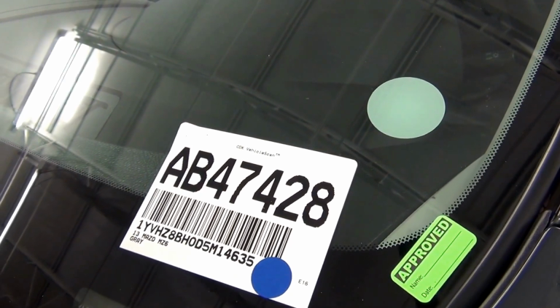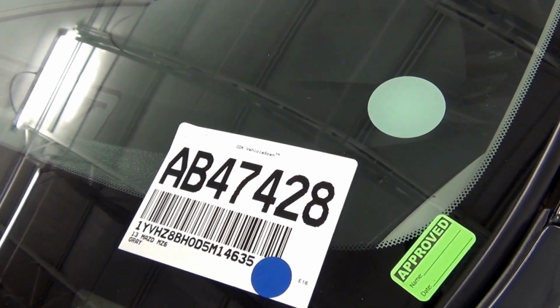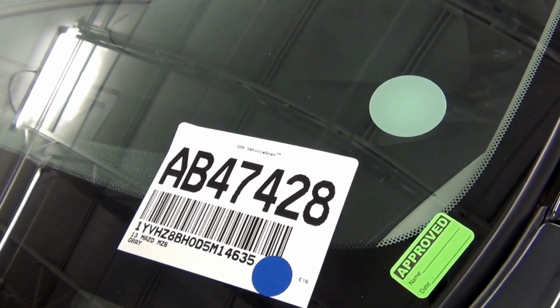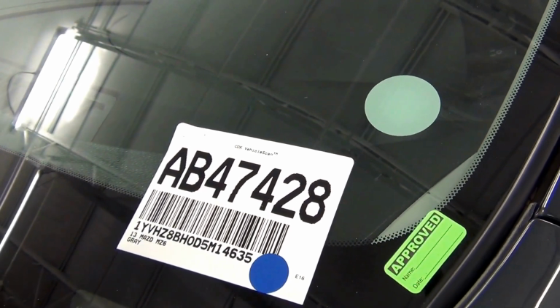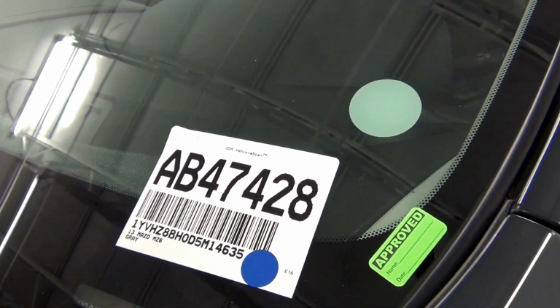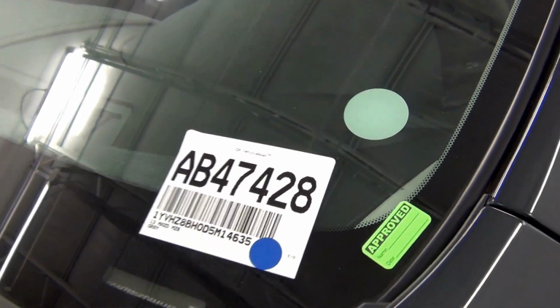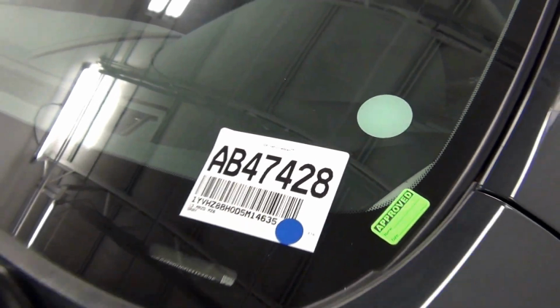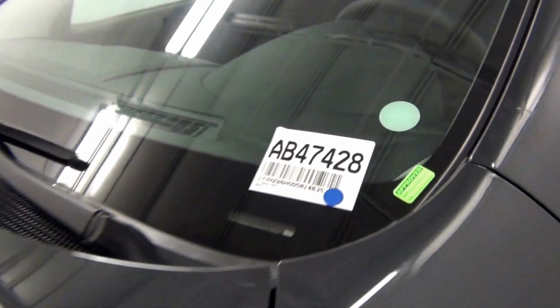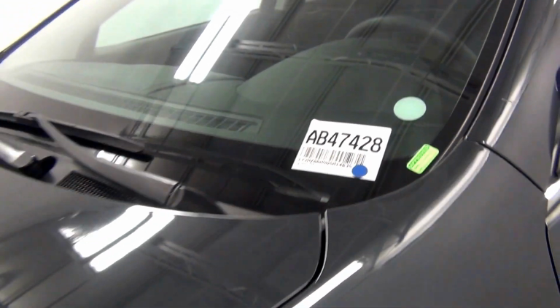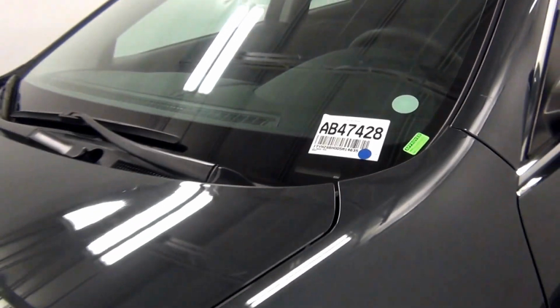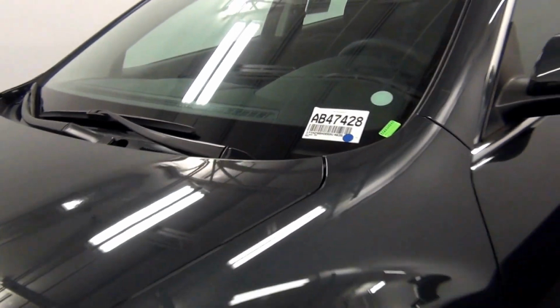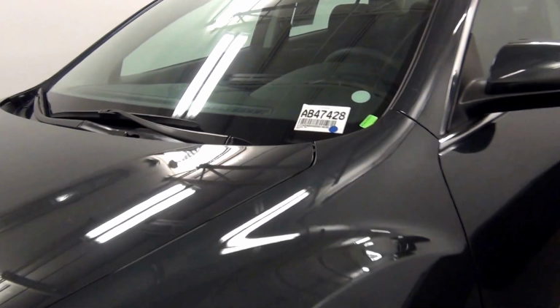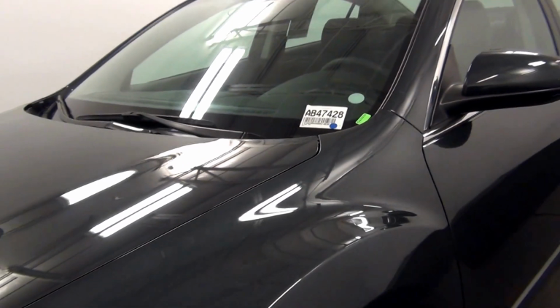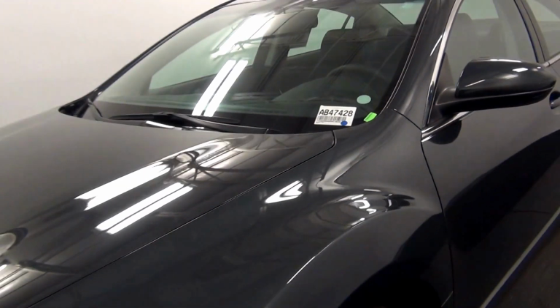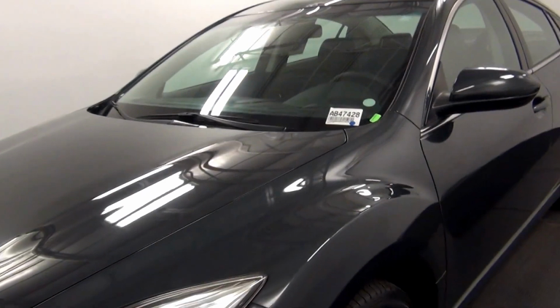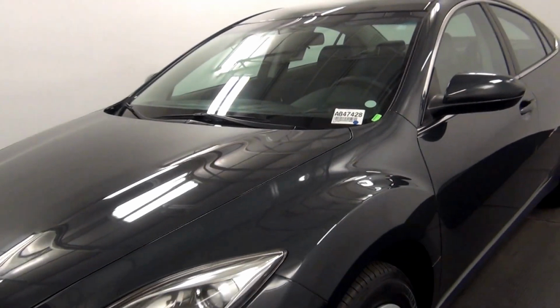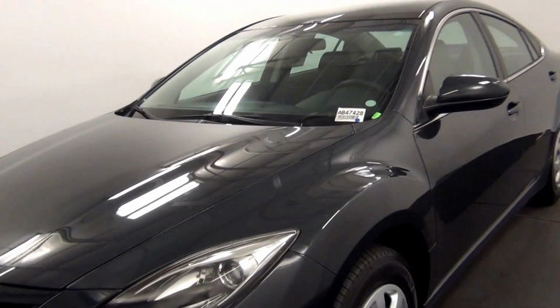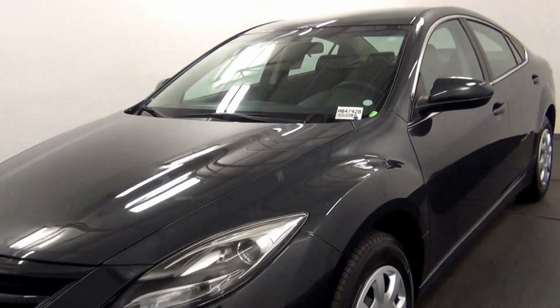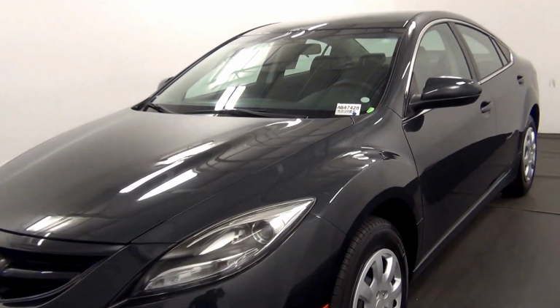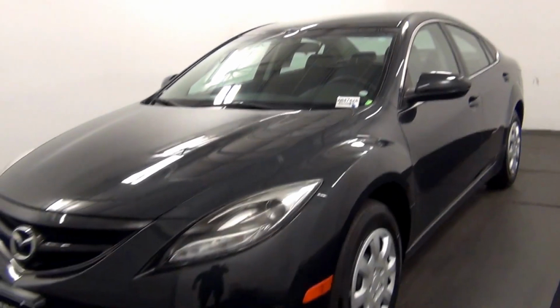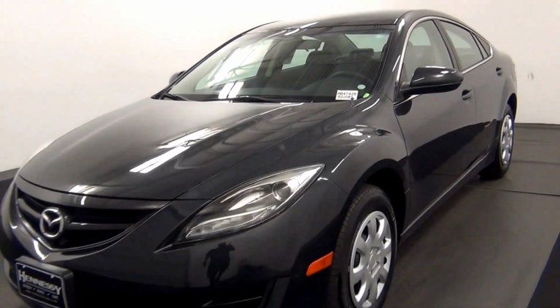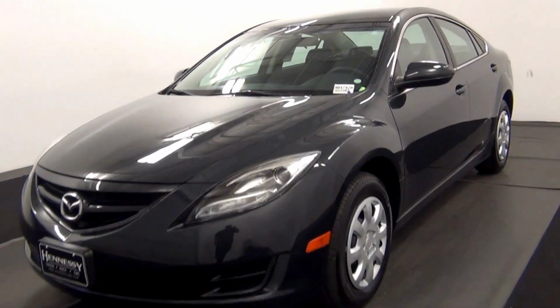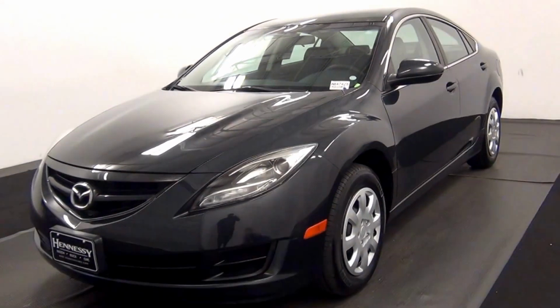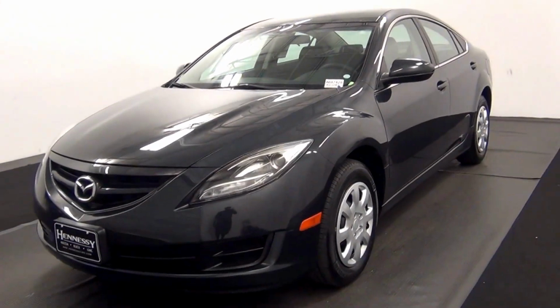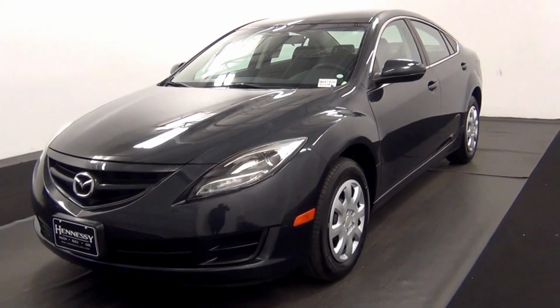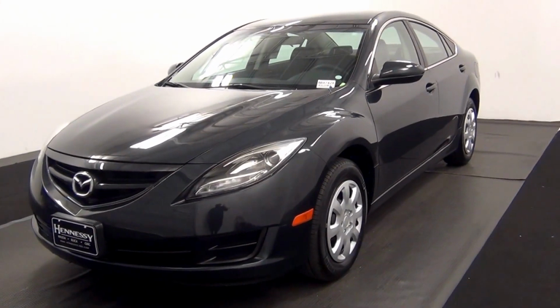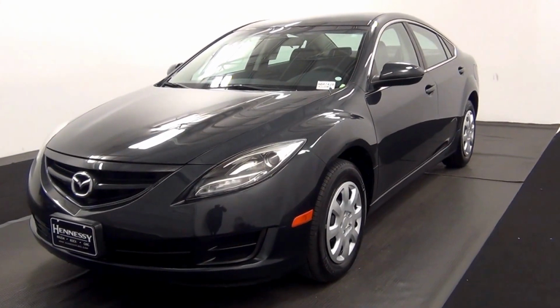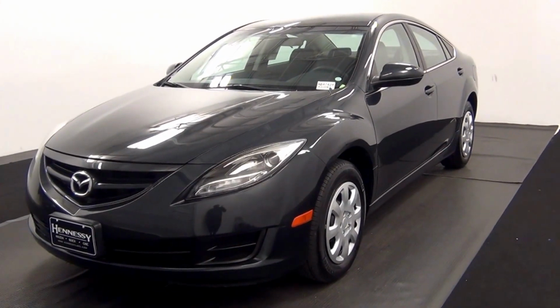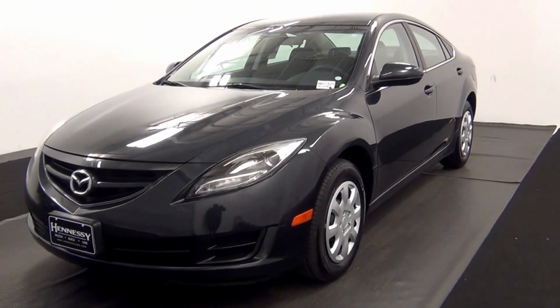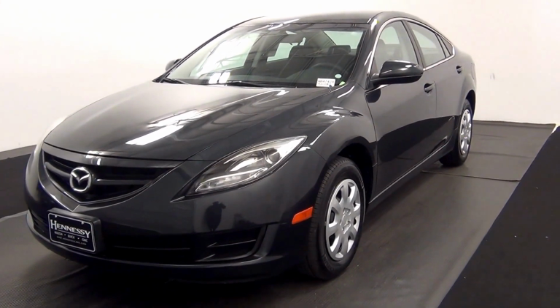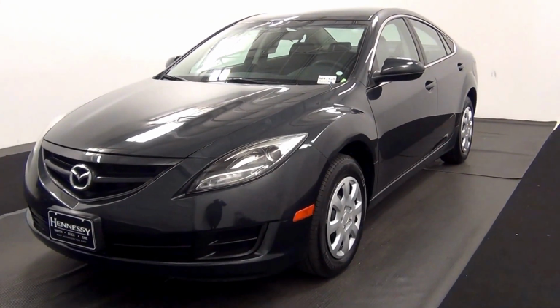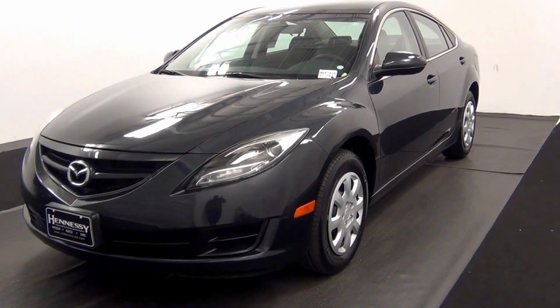Welcome. Today we are going to walk around a 2013 Mazda 6. Stock number AB47428.